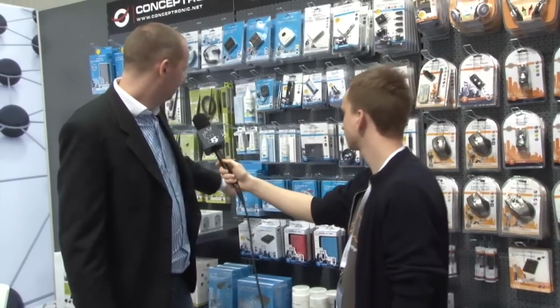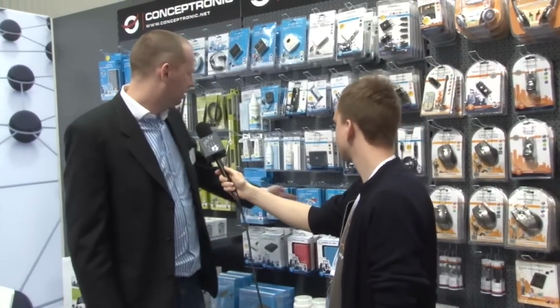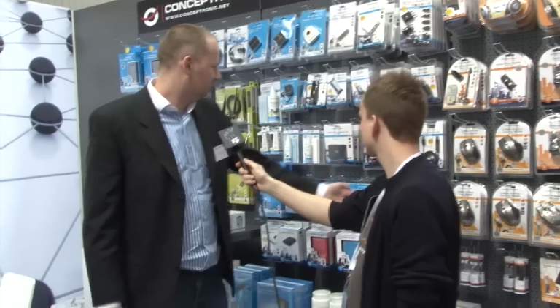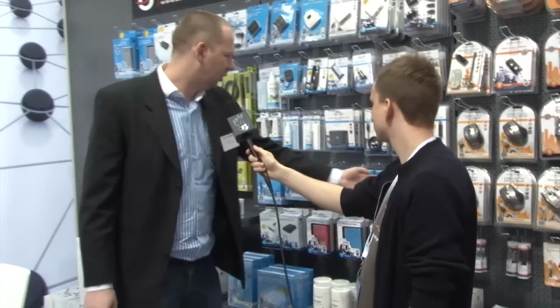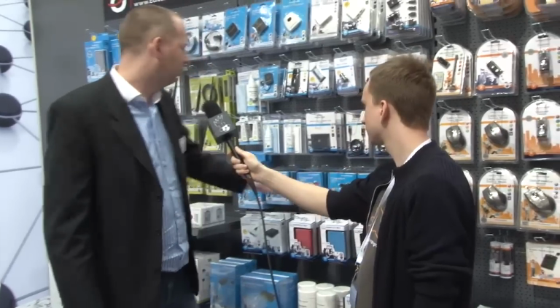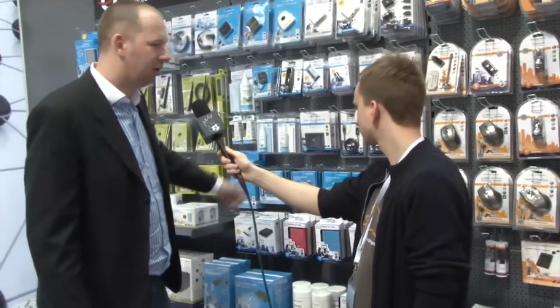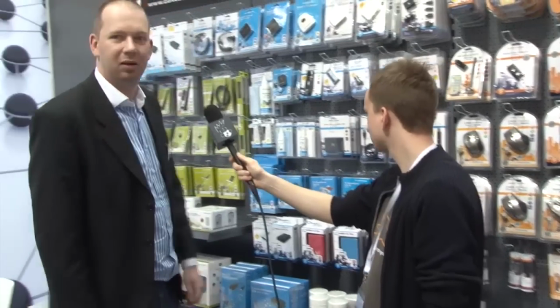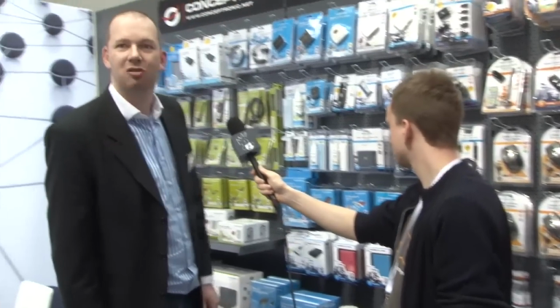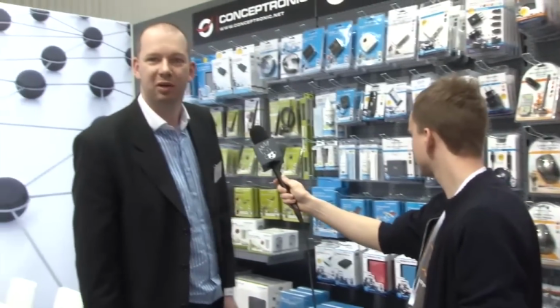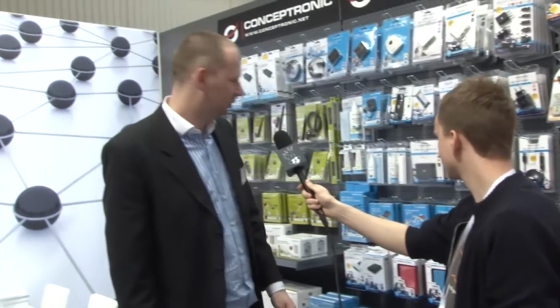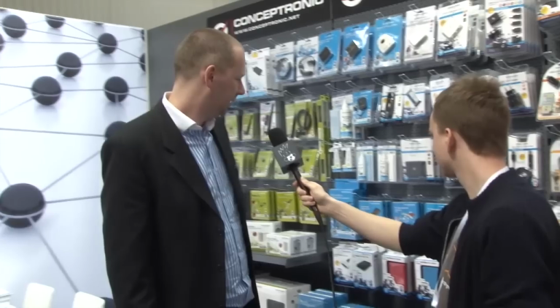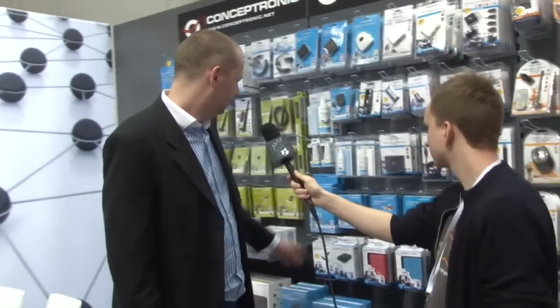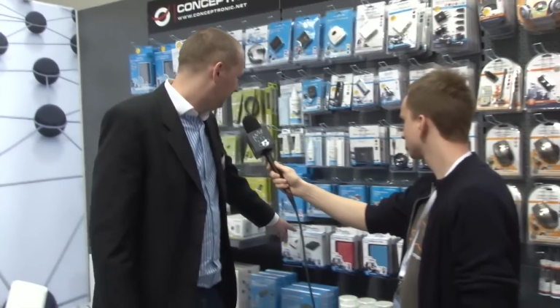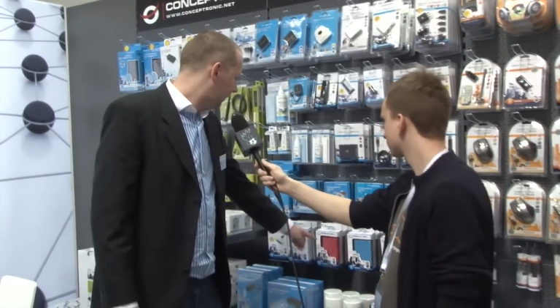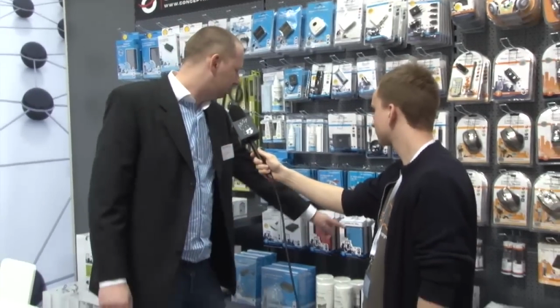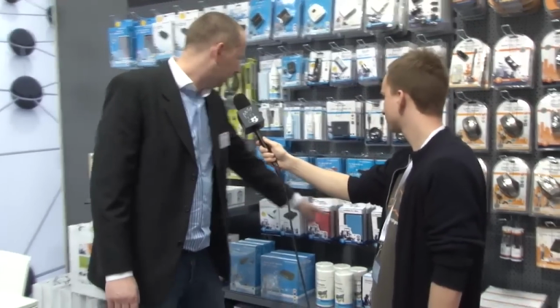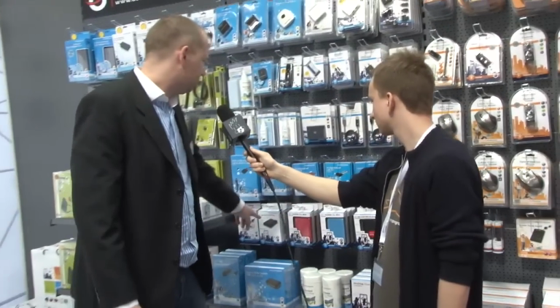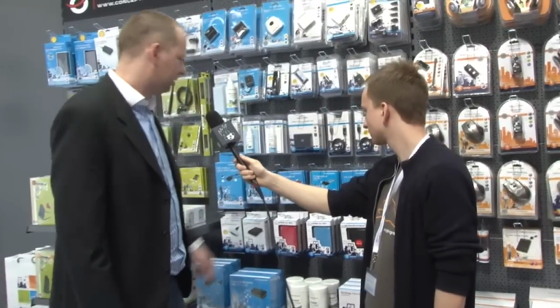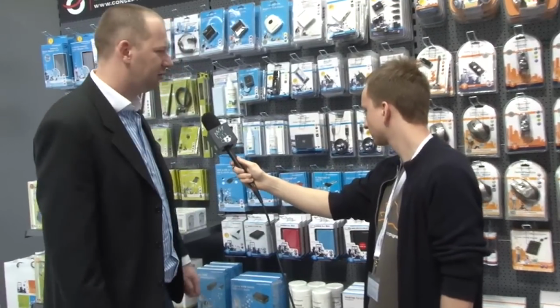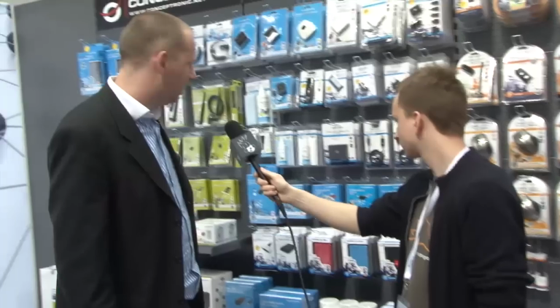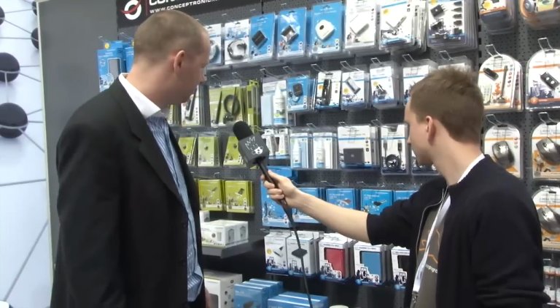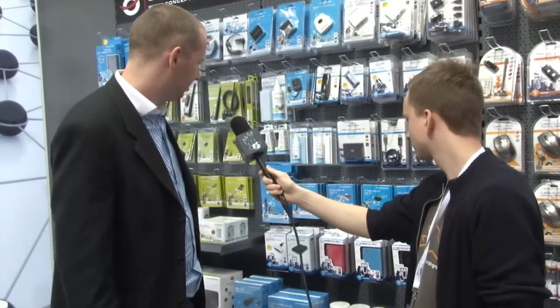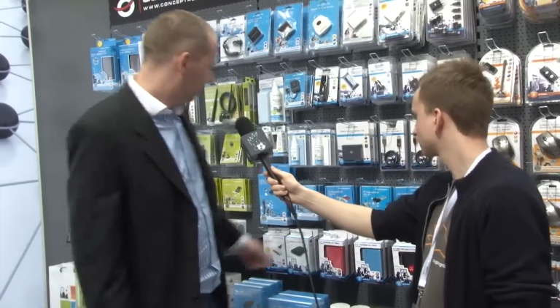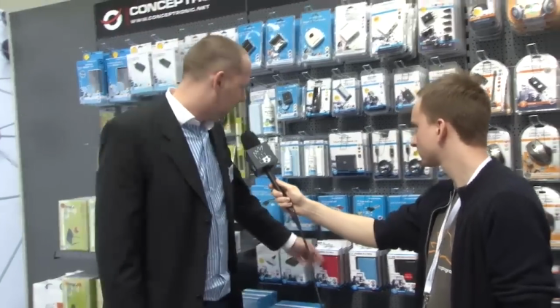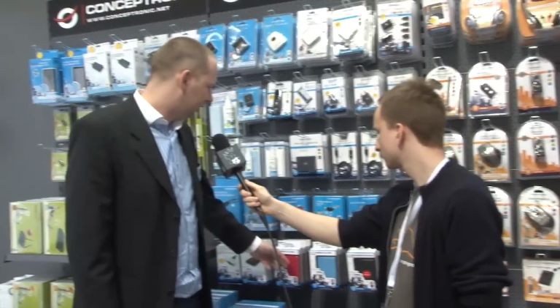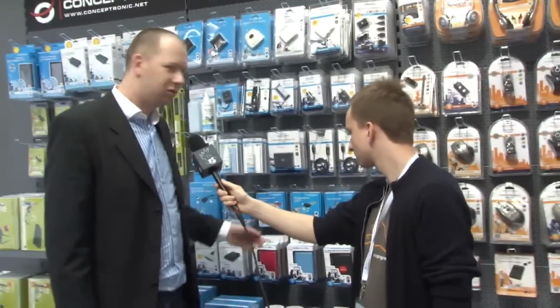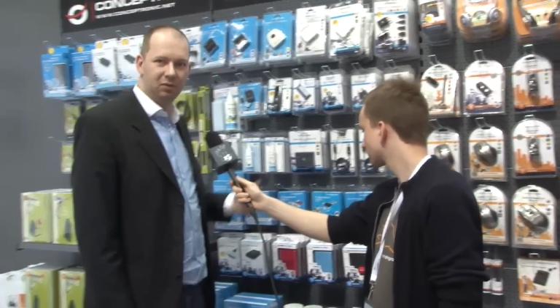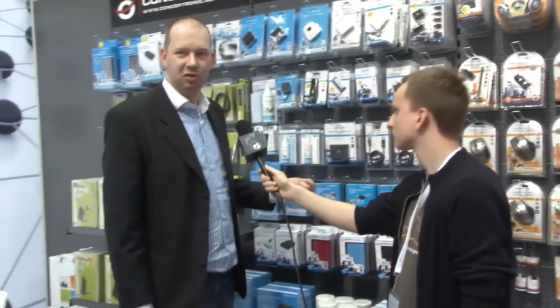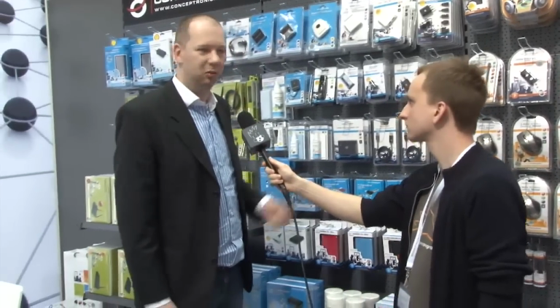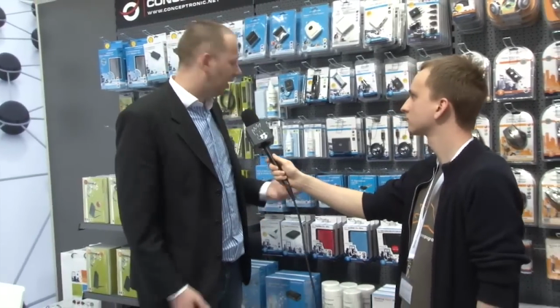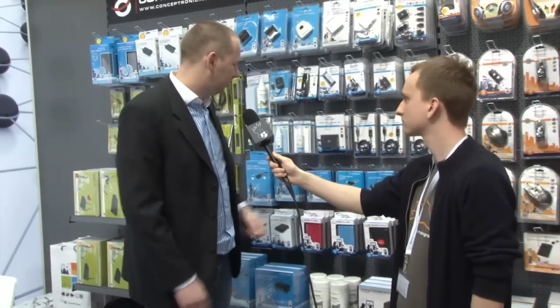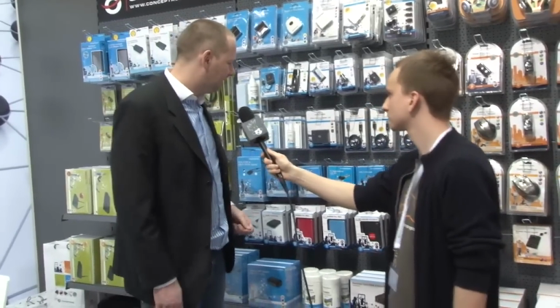These are a small overview of our cards we put in the computer. And a very important product for us is hard drive casings — available in USB 3, USB 2, and eSATA.